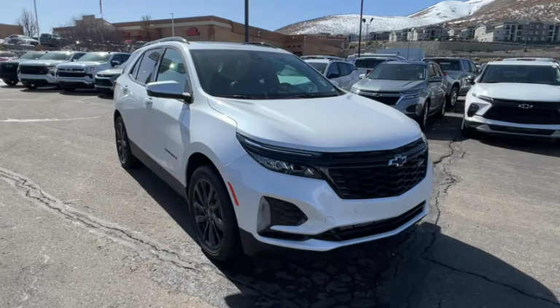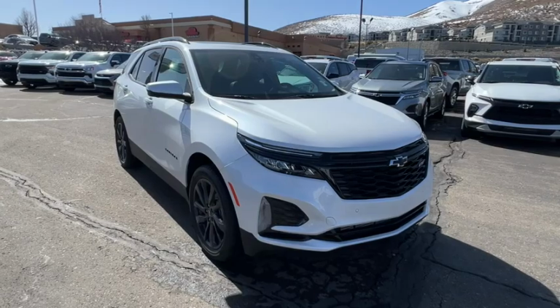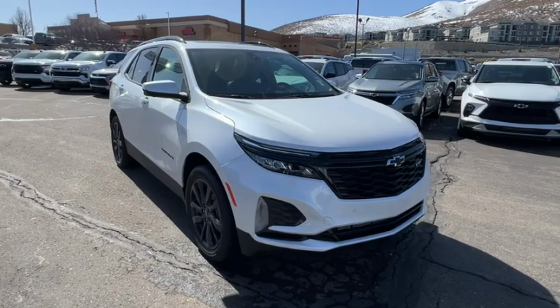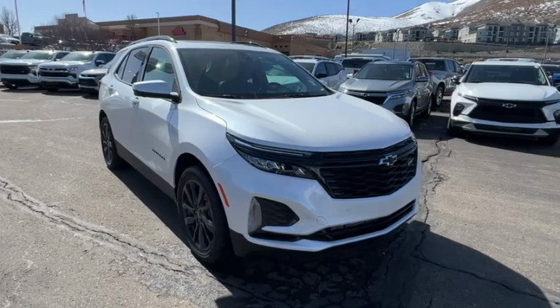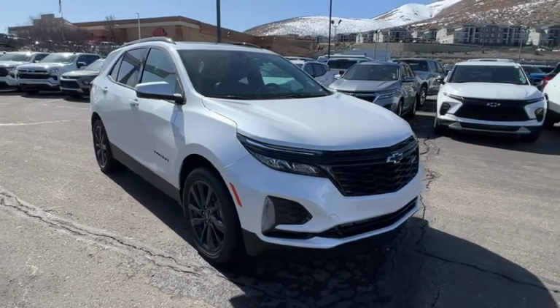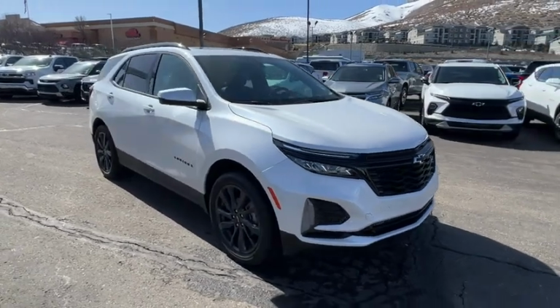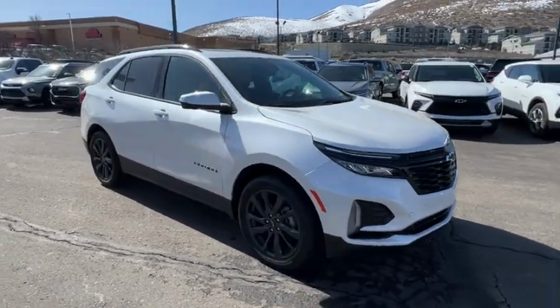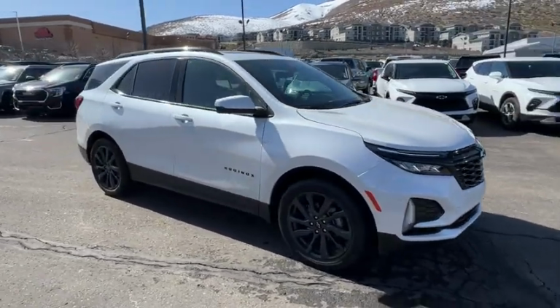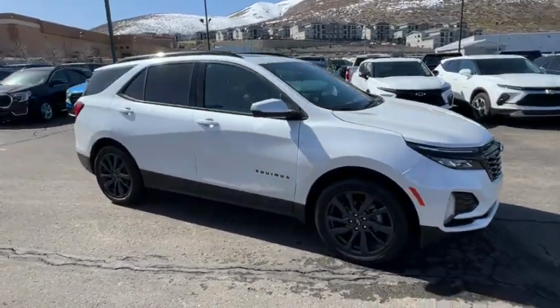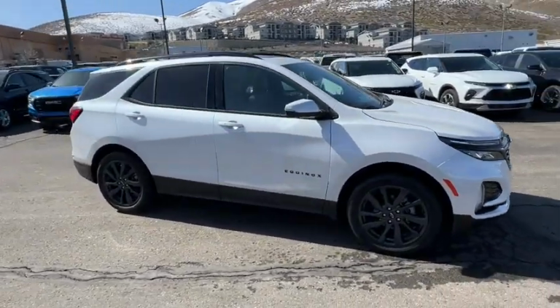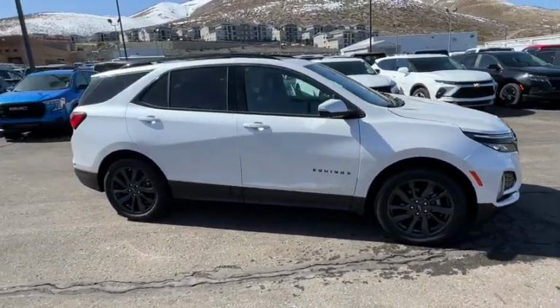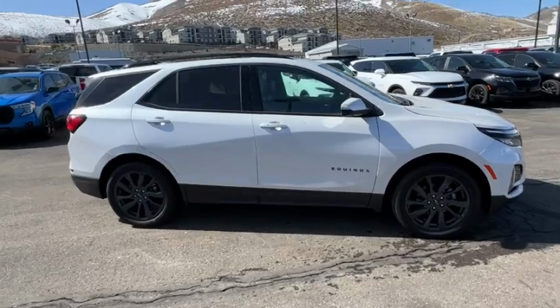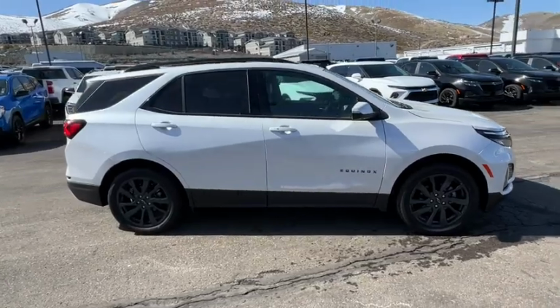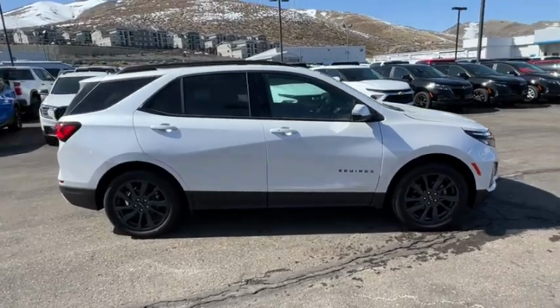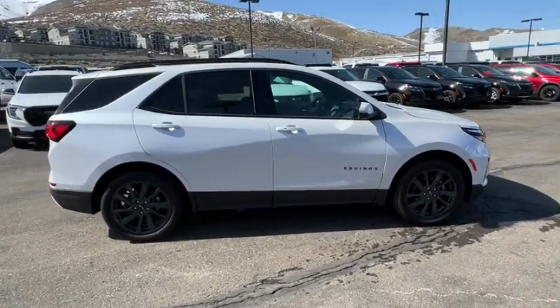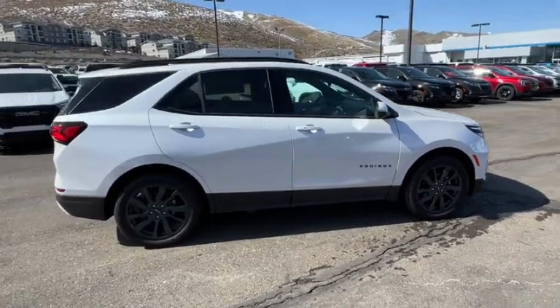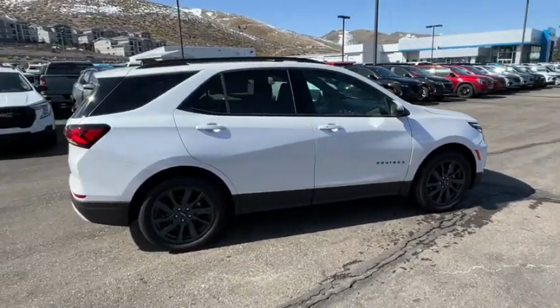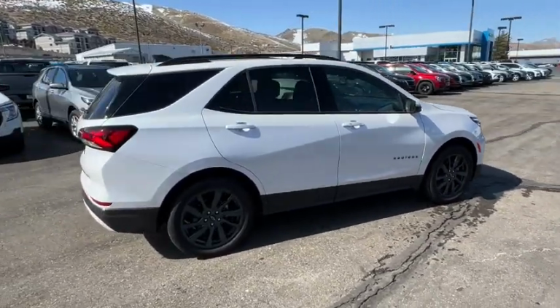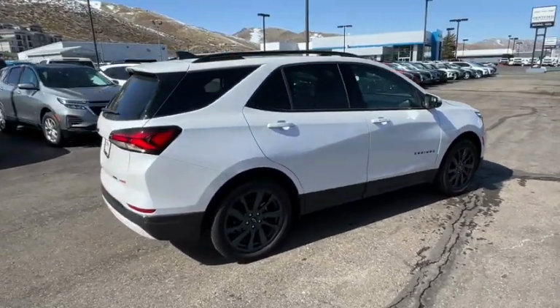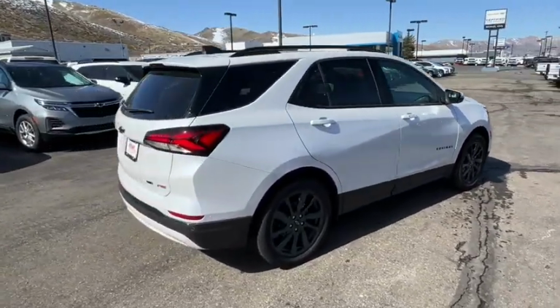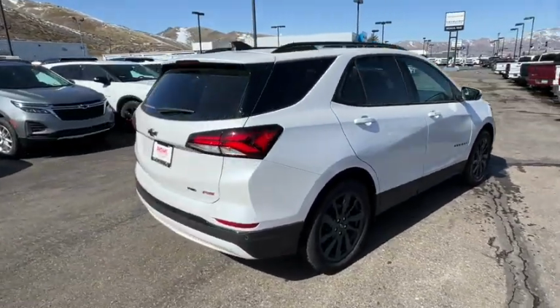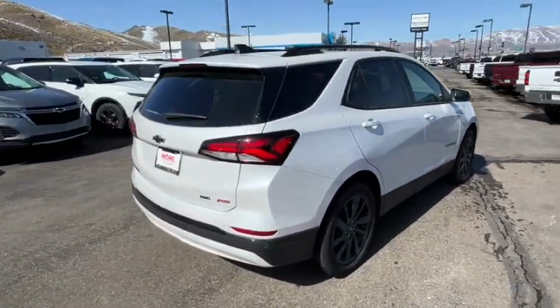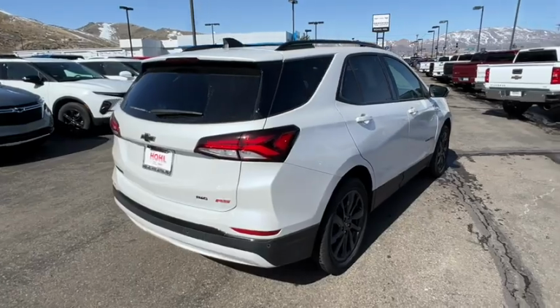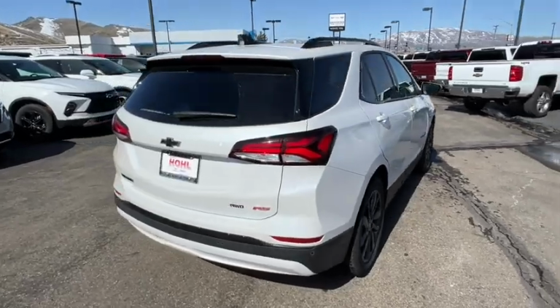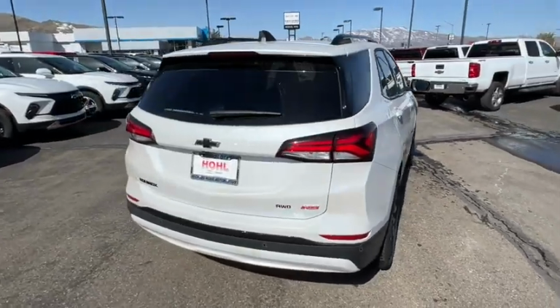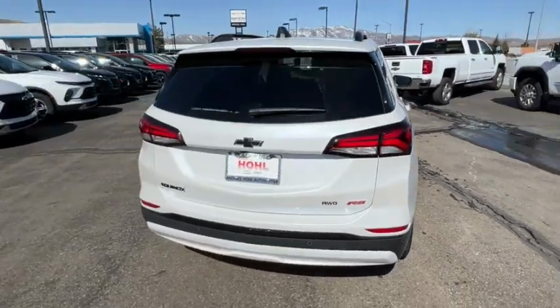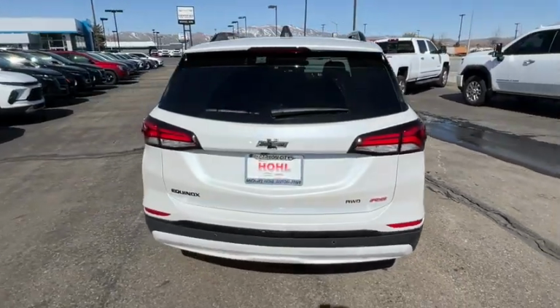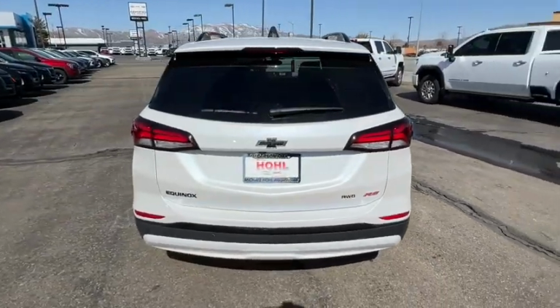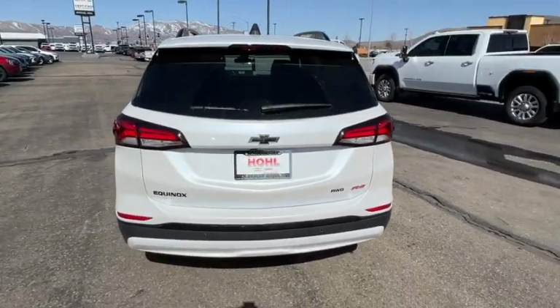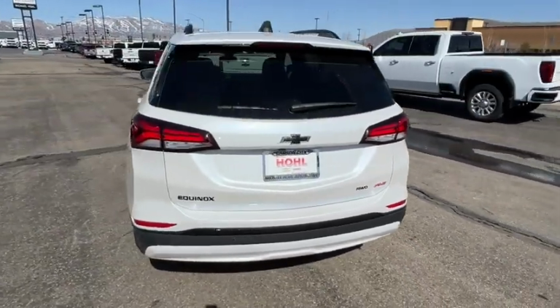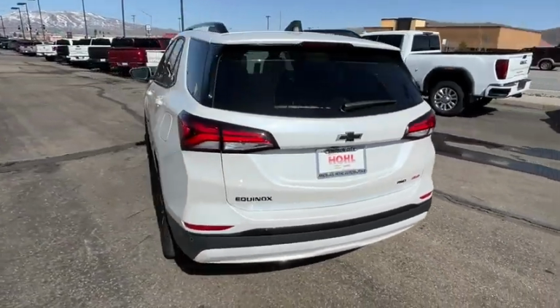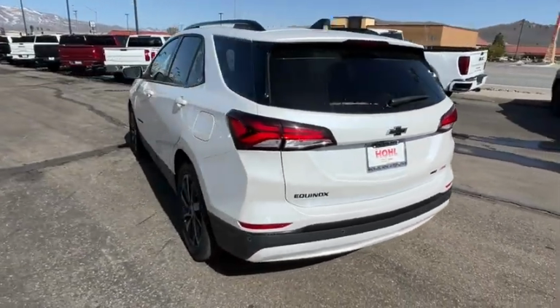Picture yourself in the 2024 Chevrolet Equinox — the small SUV with a big spirit of adventure. Passenger-friendly, loaded with safety features, and great for hauling cargo. It's an ideal family car.